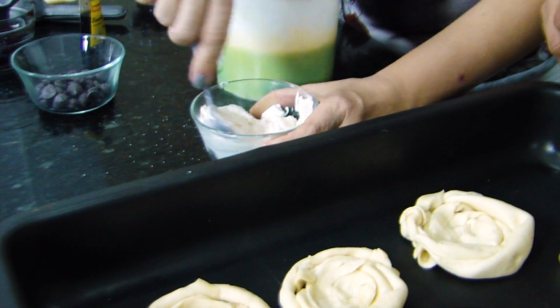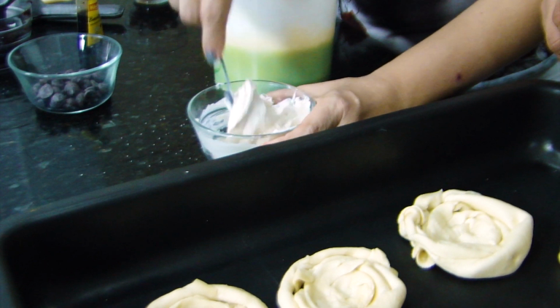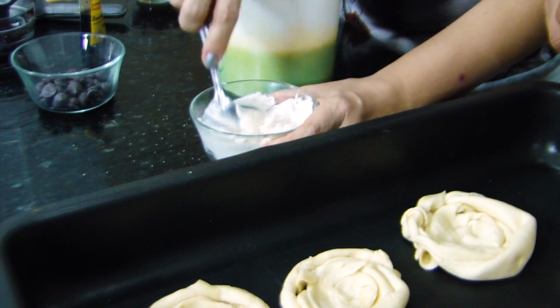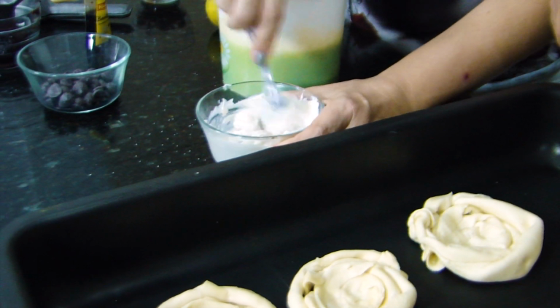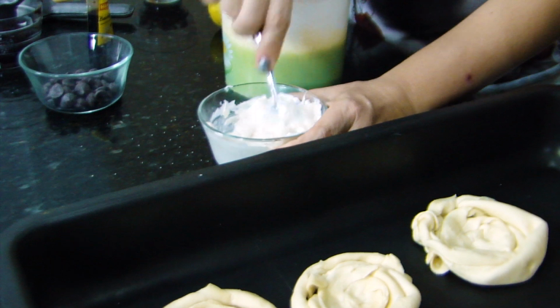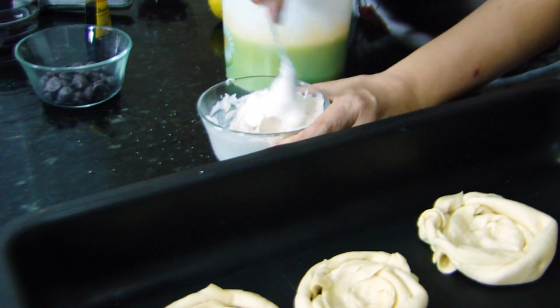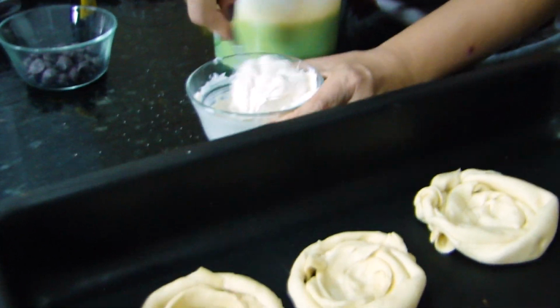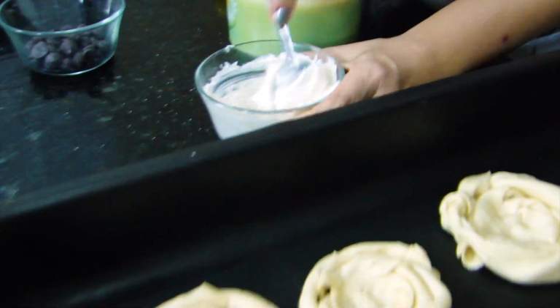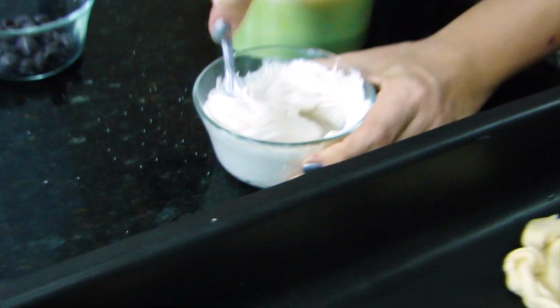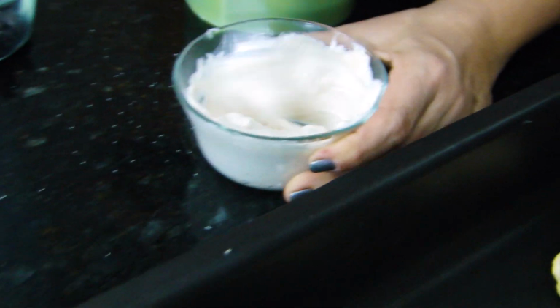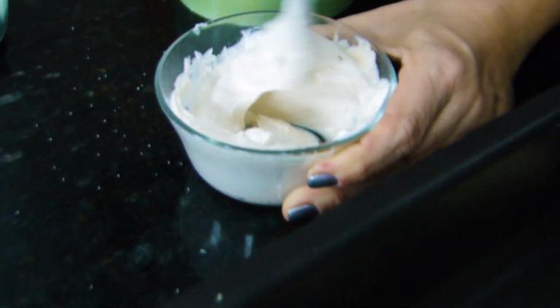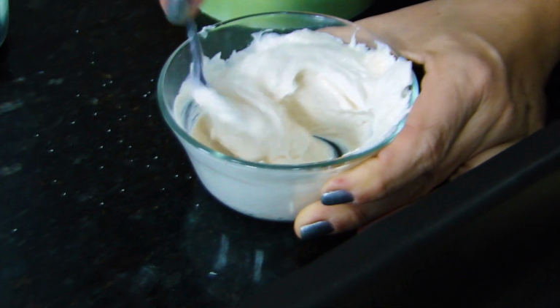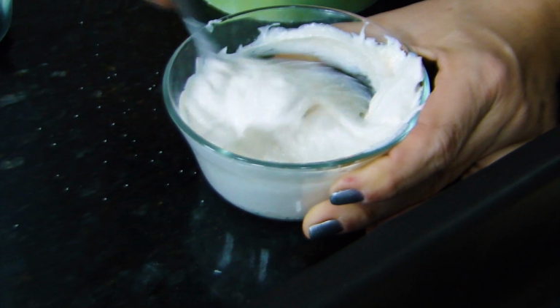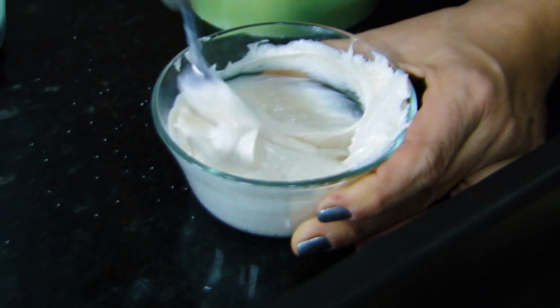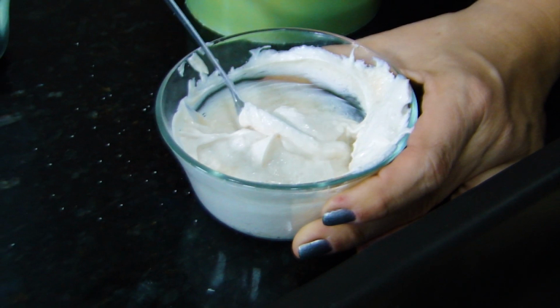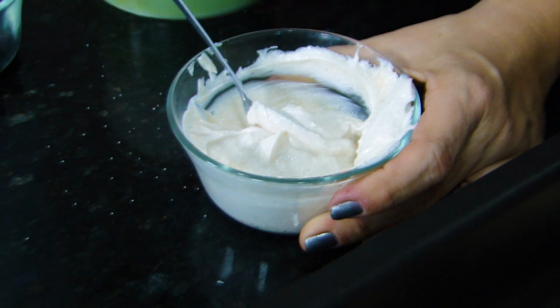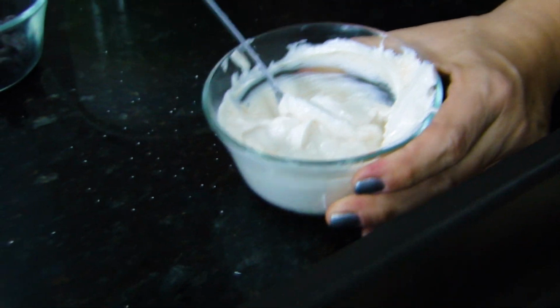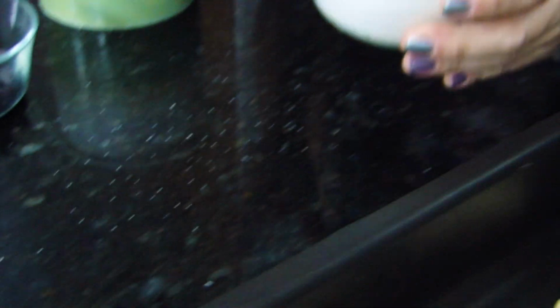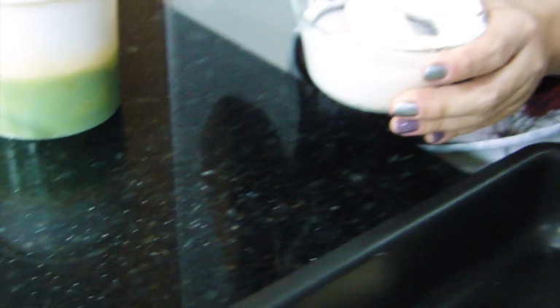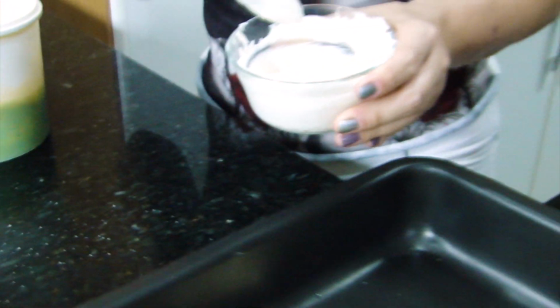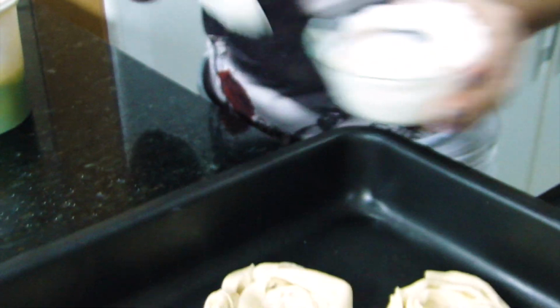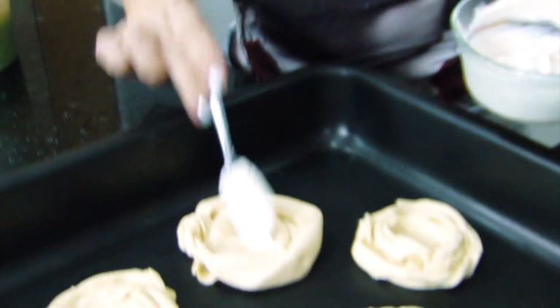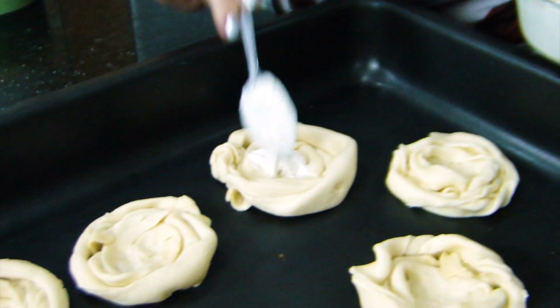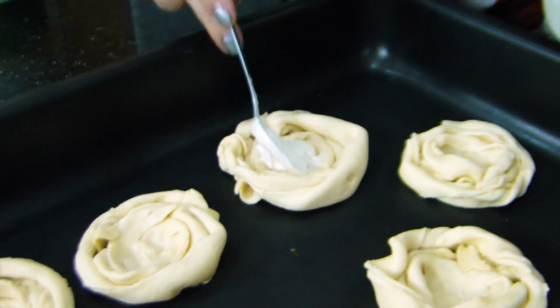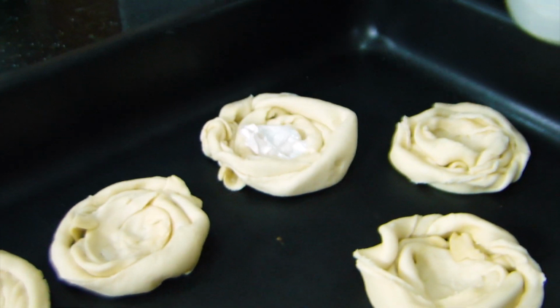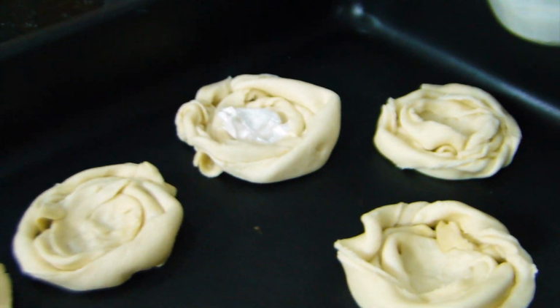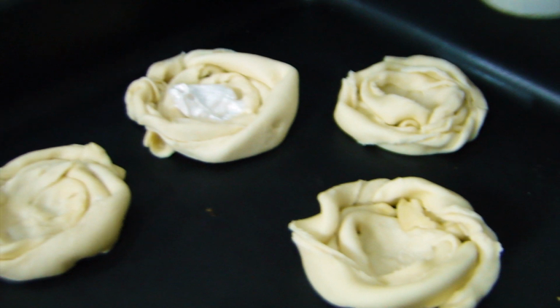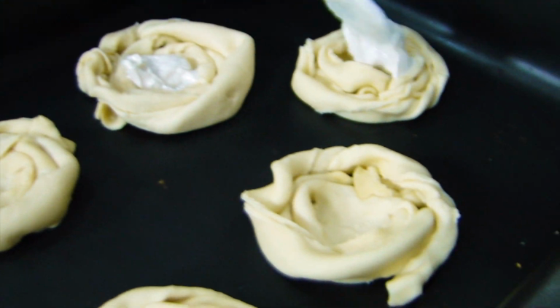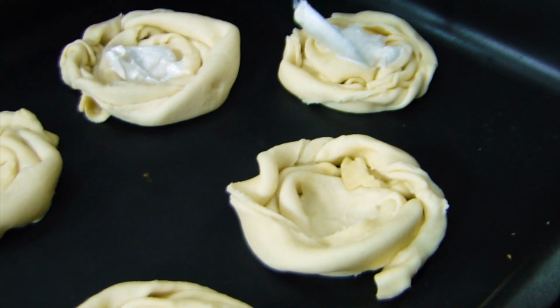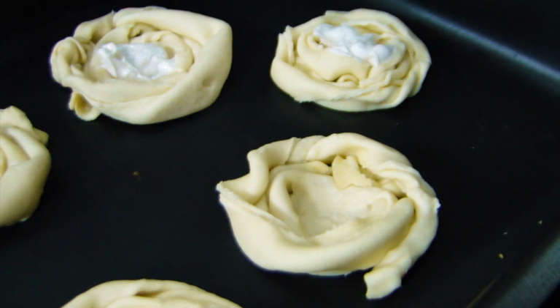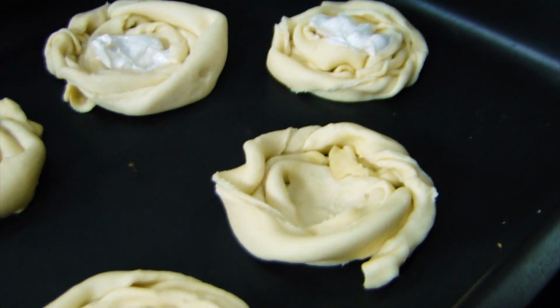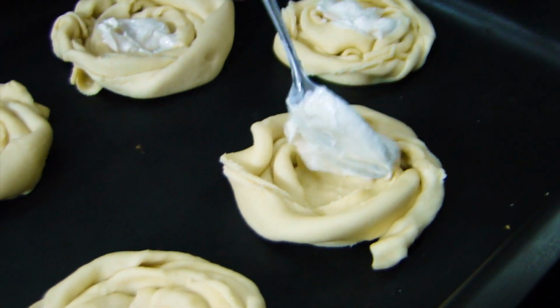And then we're going to make a base of cream cheese — a spoonful of sugar with the vegan cream cheese, which we've already made here on the channel. And we're going to put a little in each one.